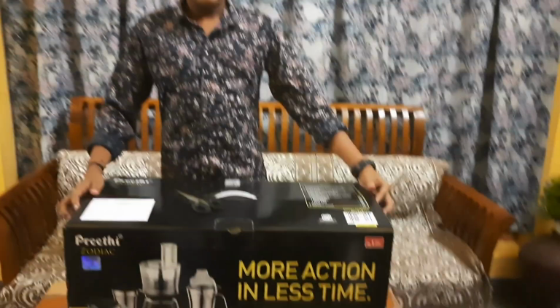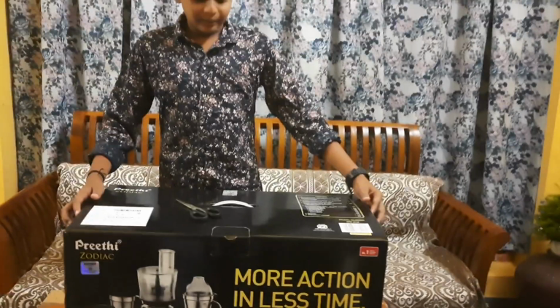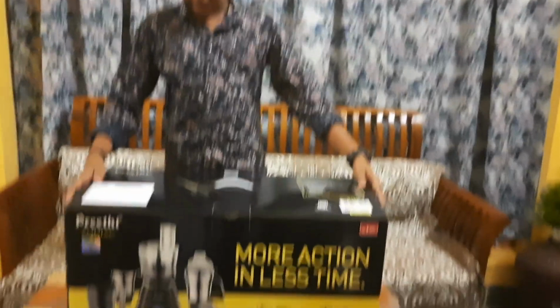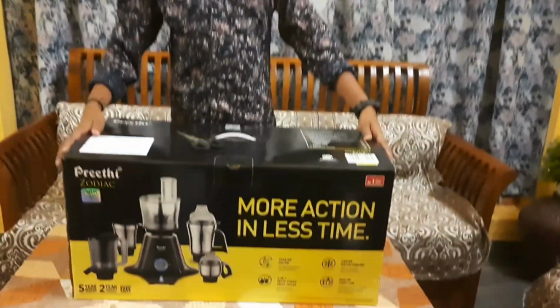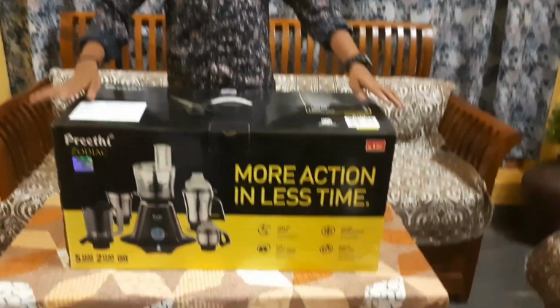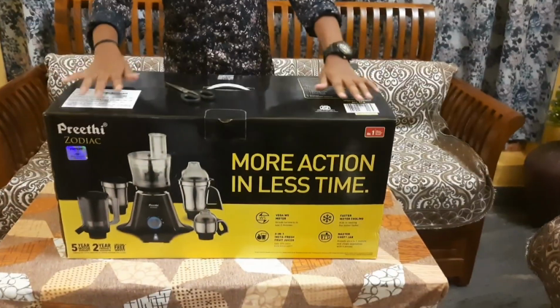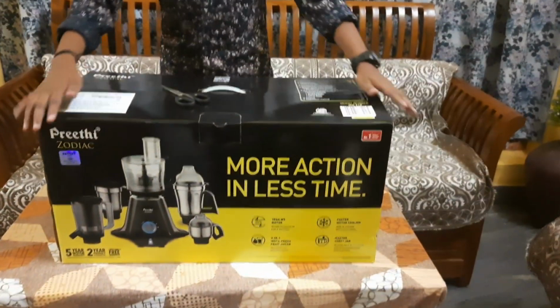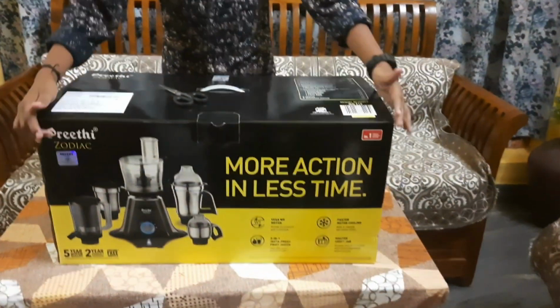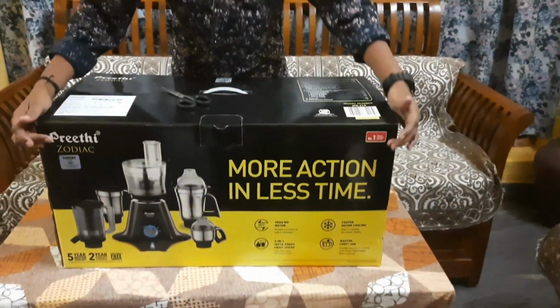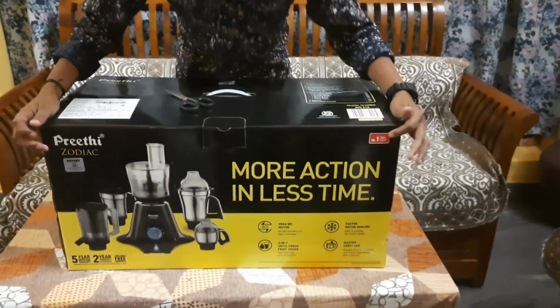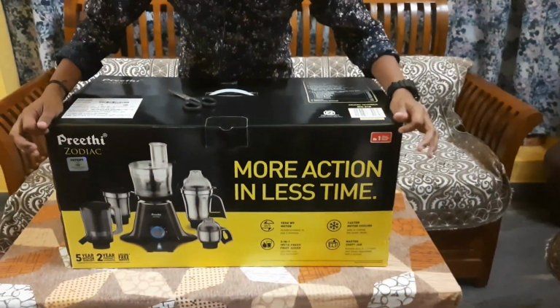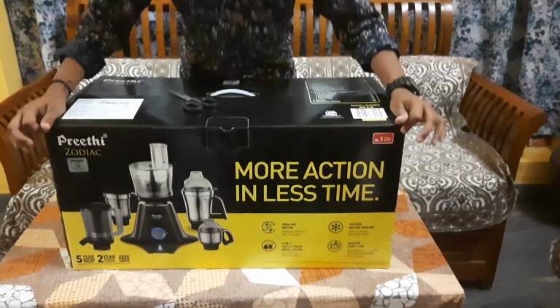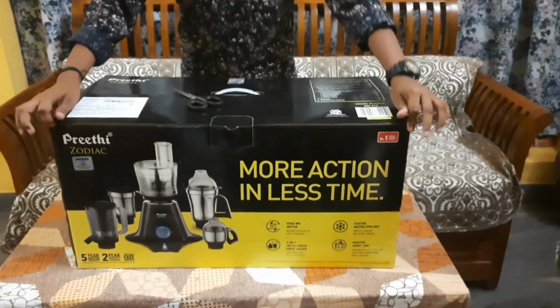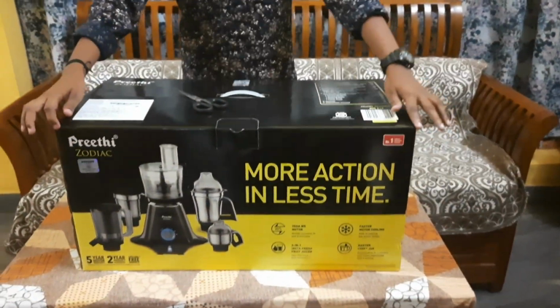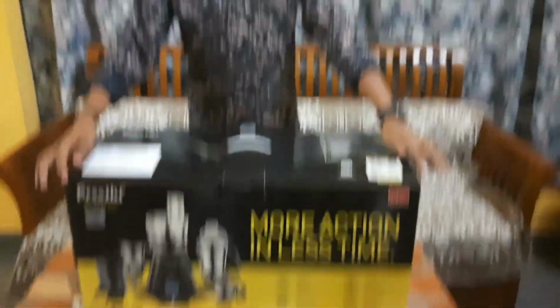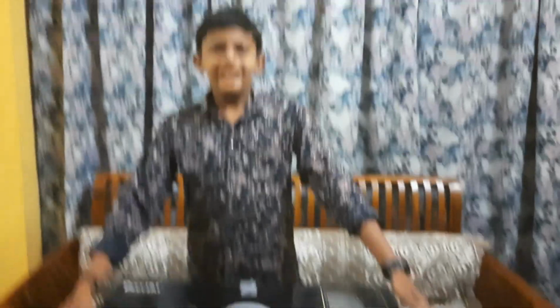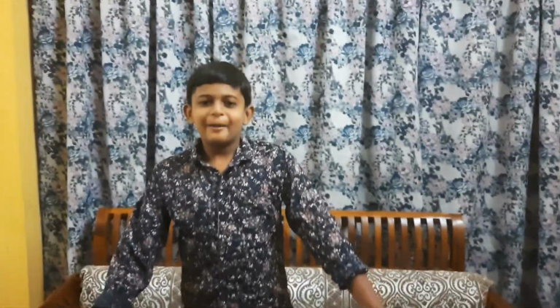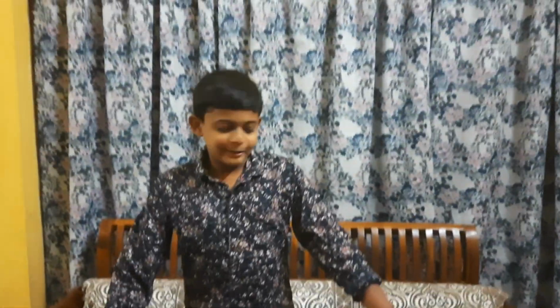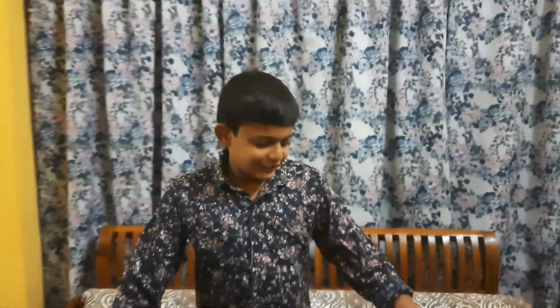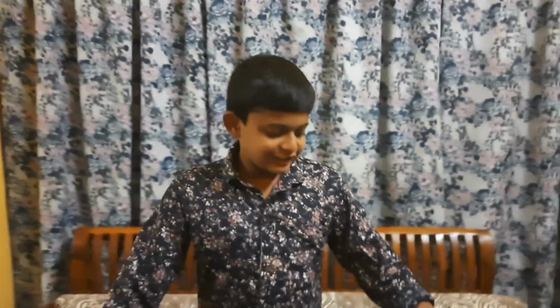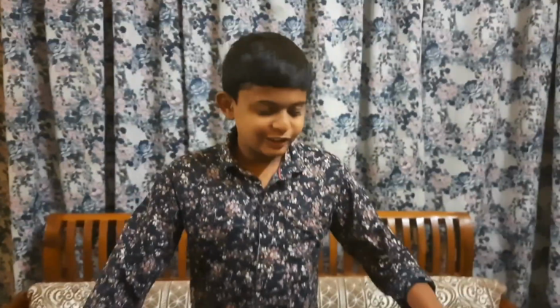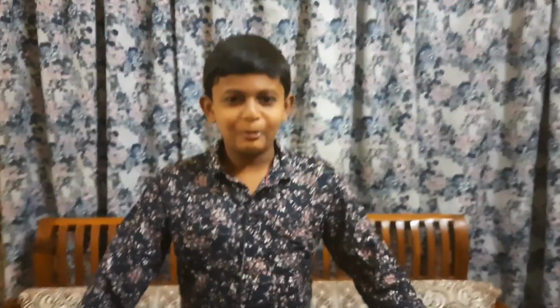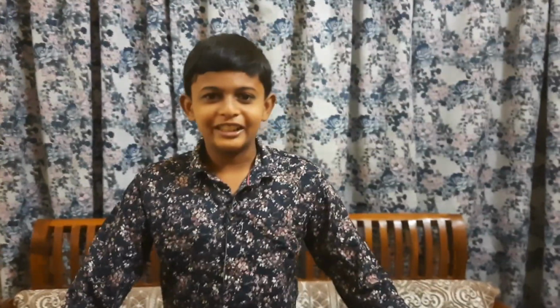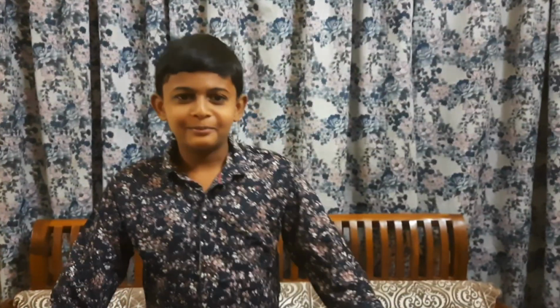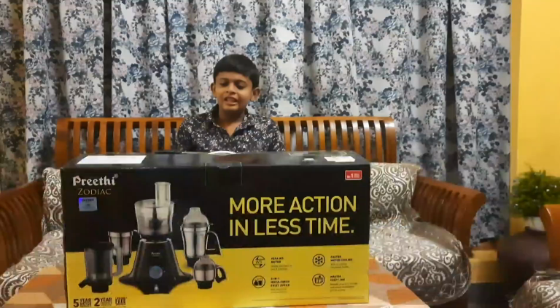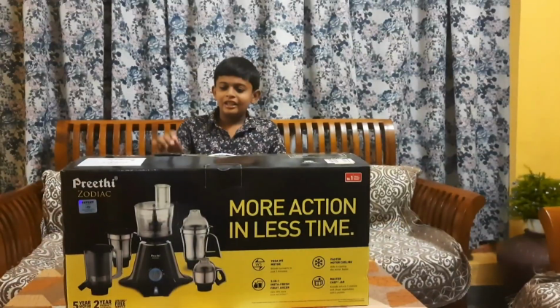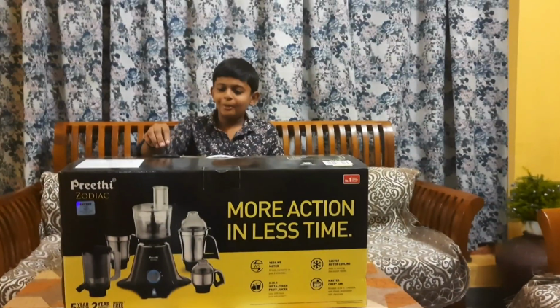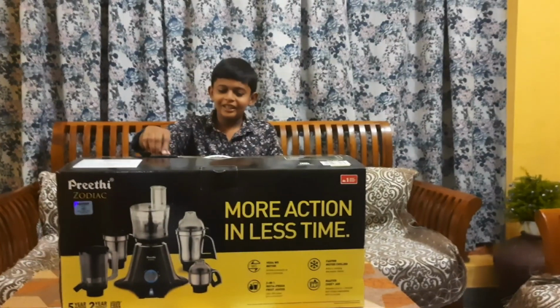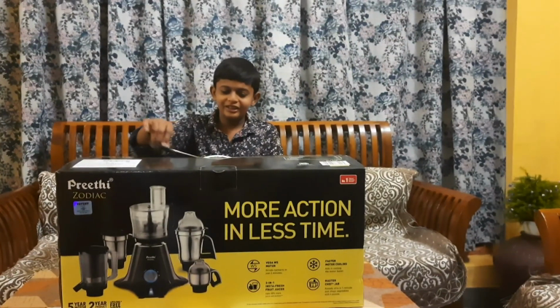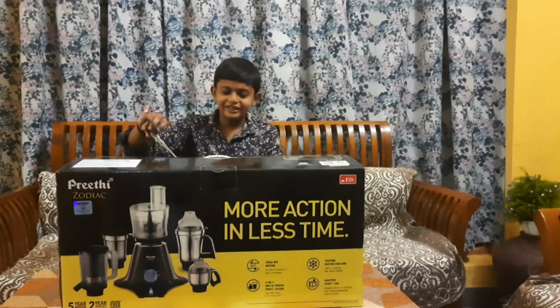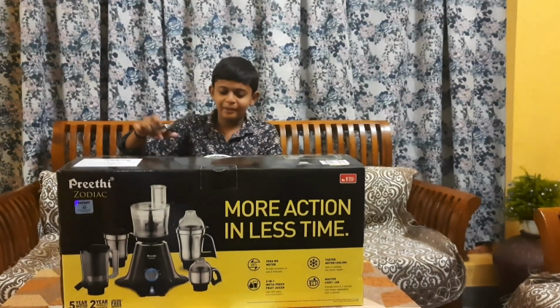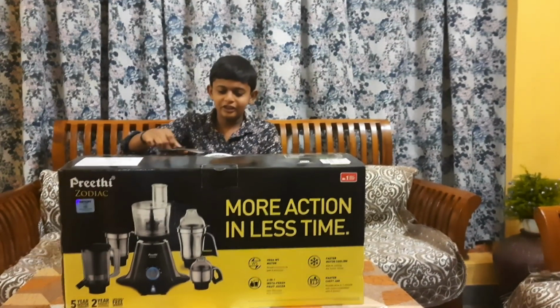We have a small box. This is the unboxing — I am going to unbox it.